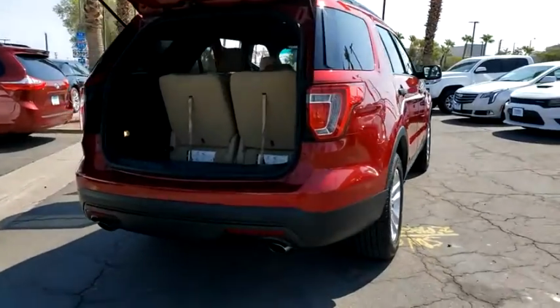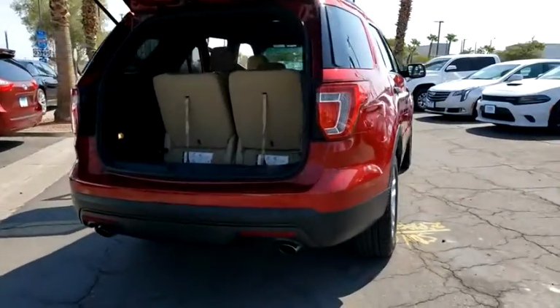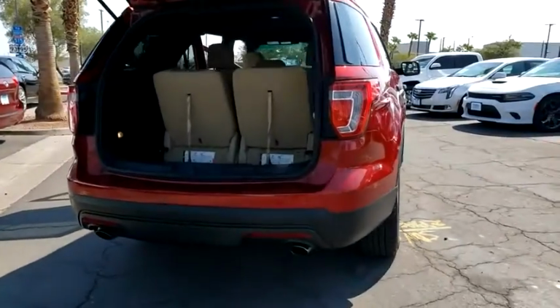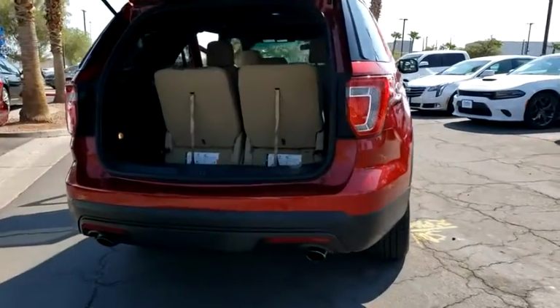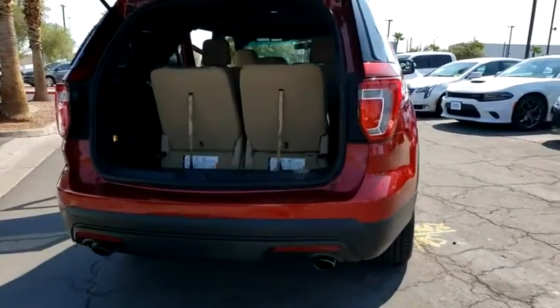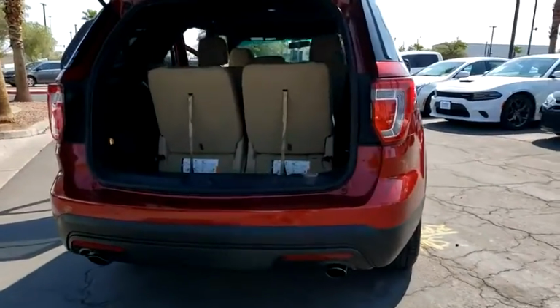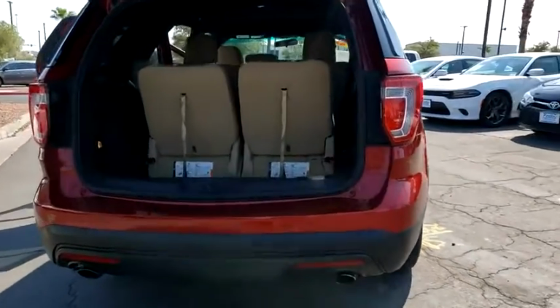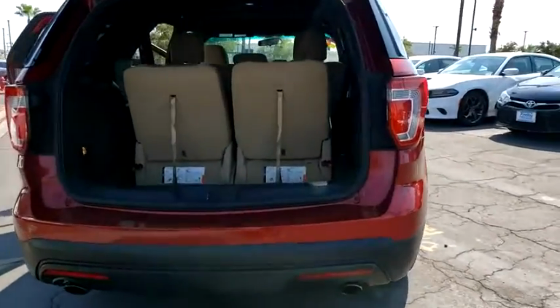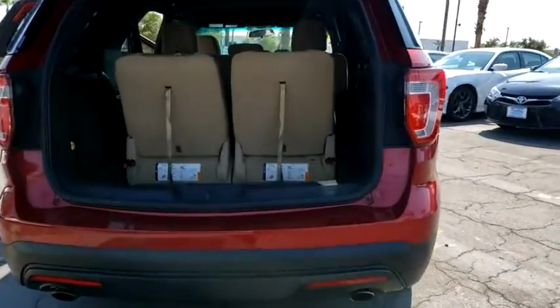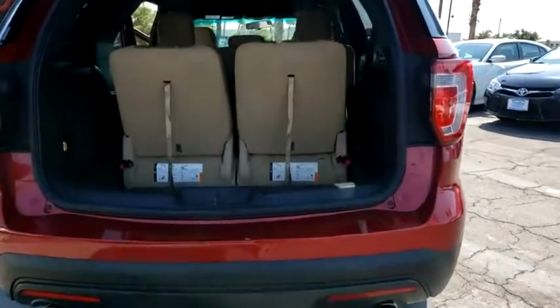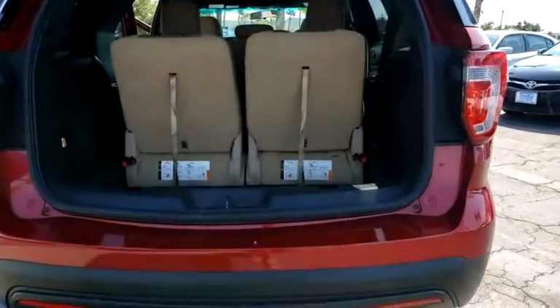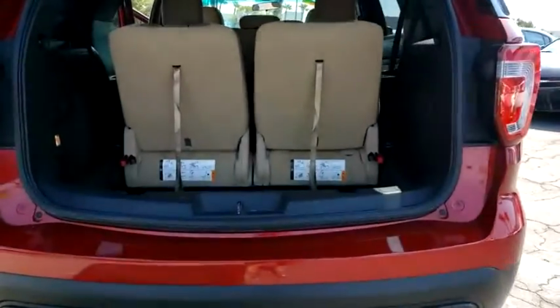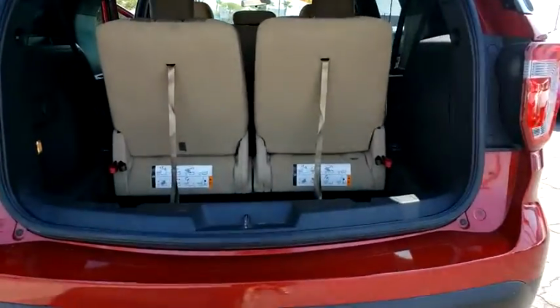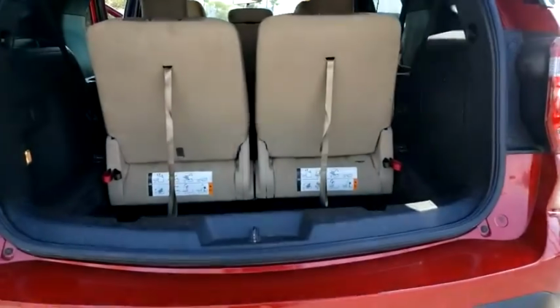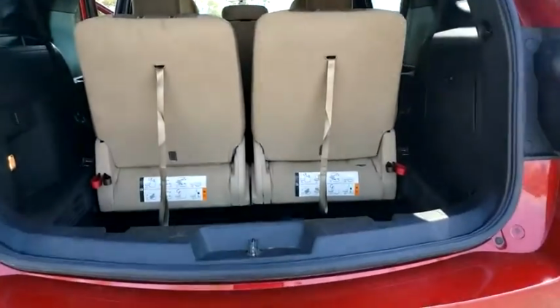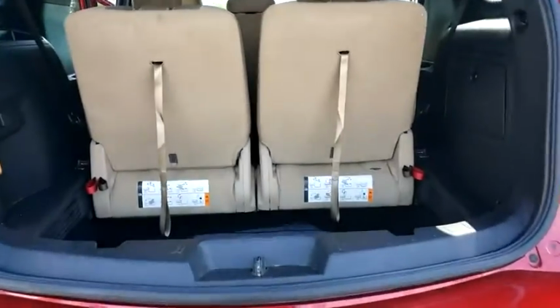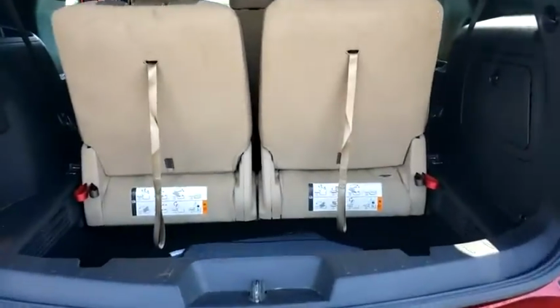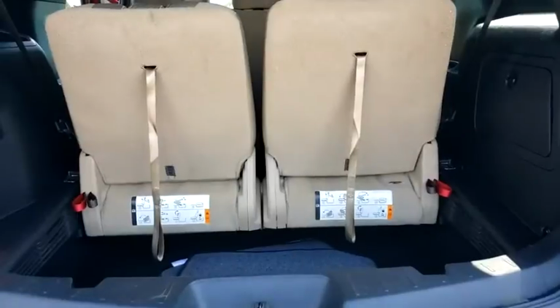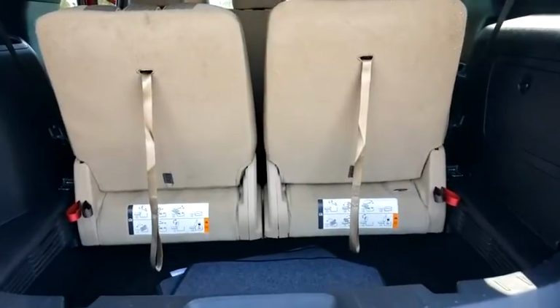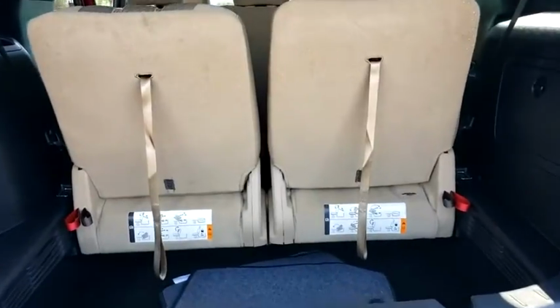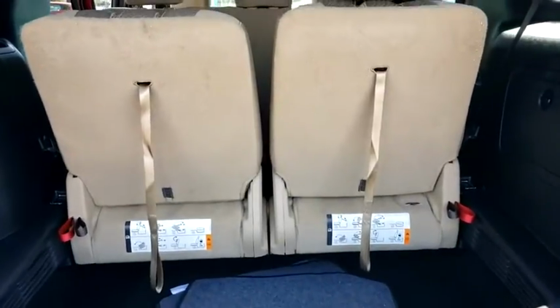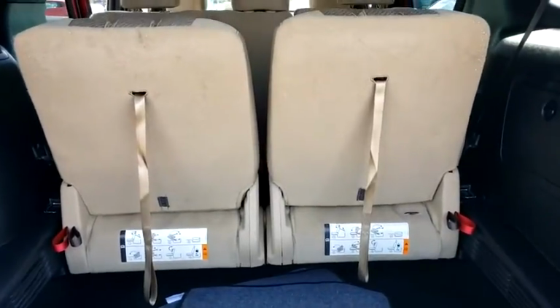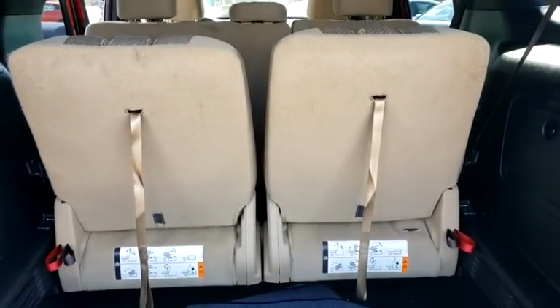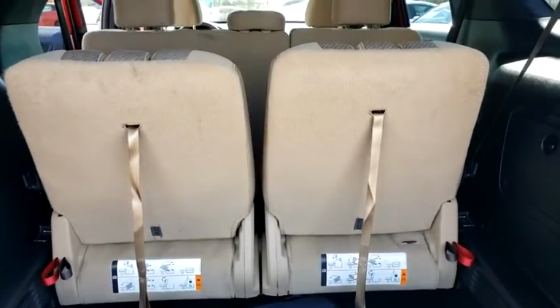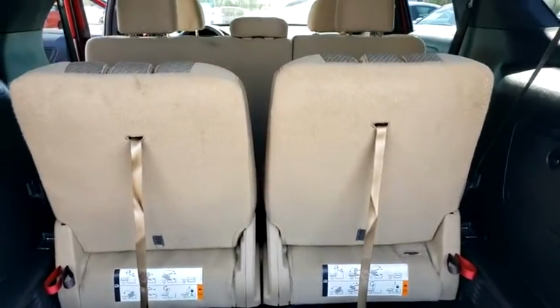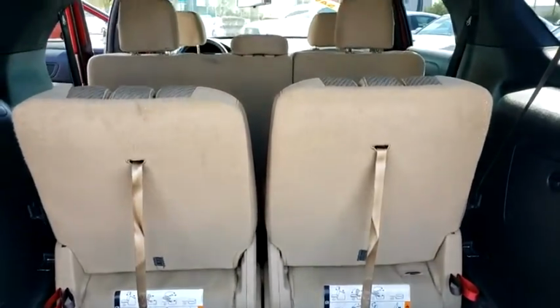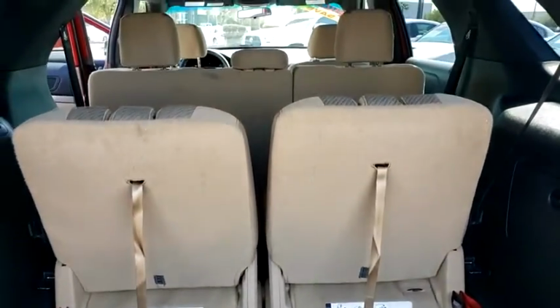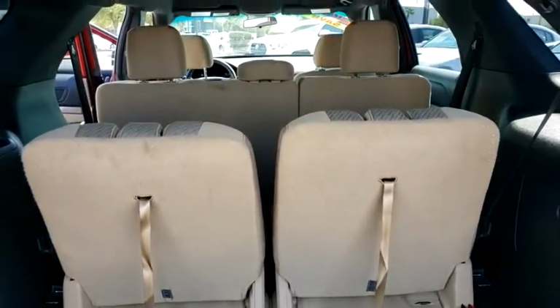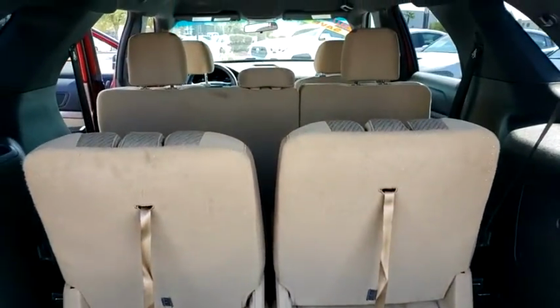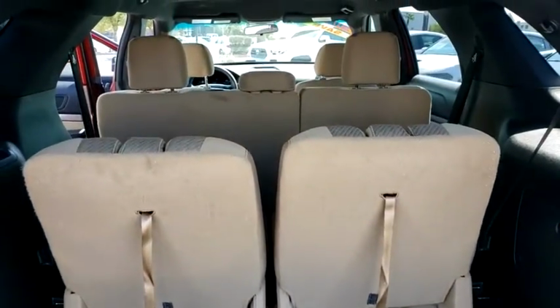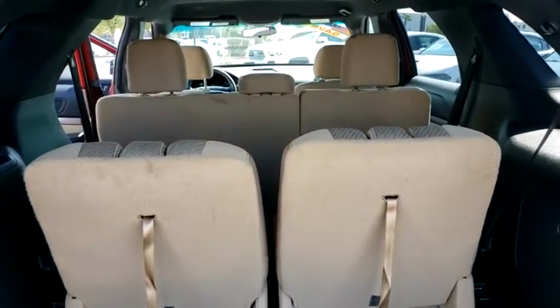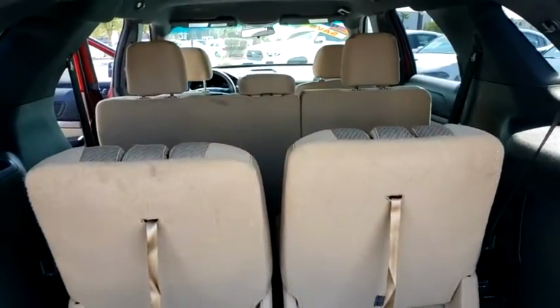Compass, outside temperature gauge, day and night rear view mirror. Wouldn't you look great in this vehicle? Stop in today and see for yourself.